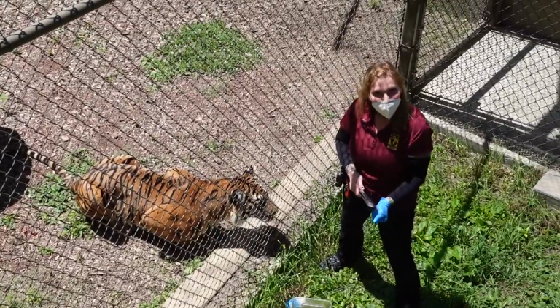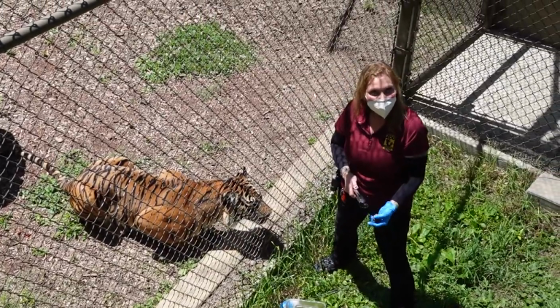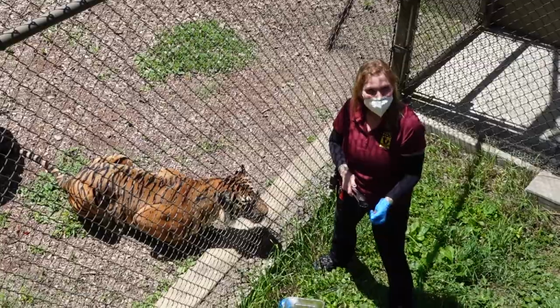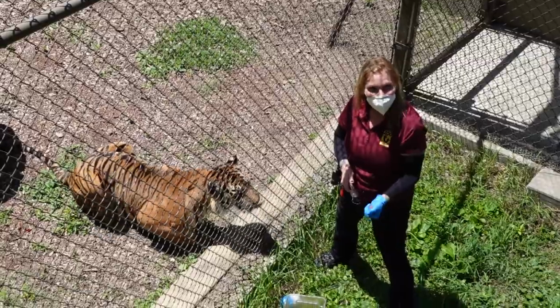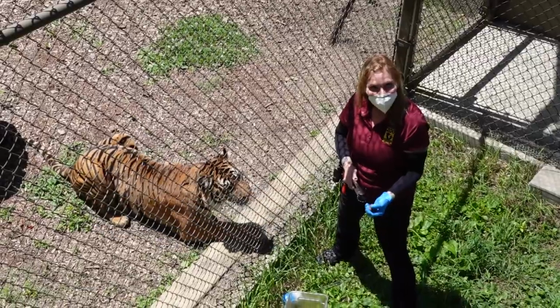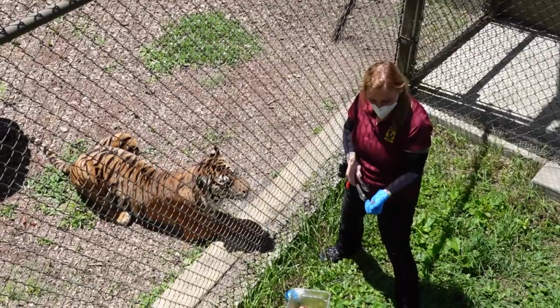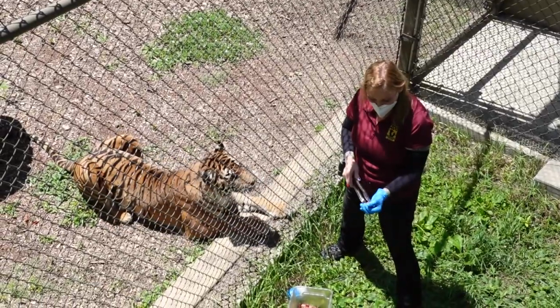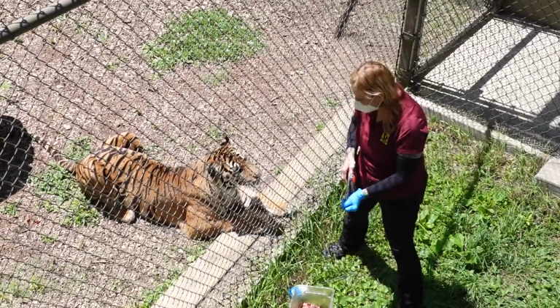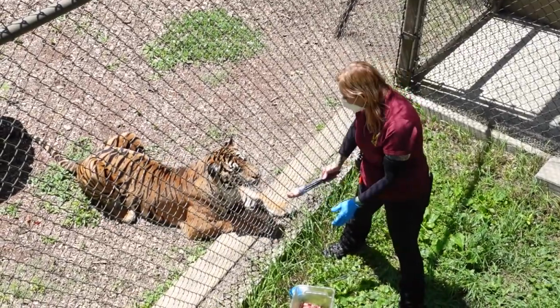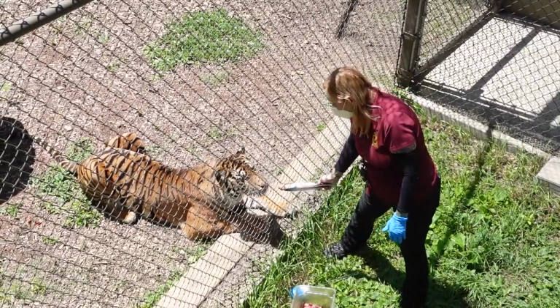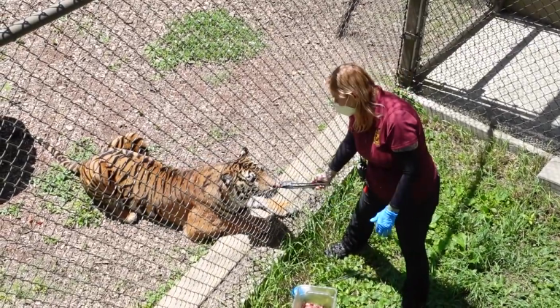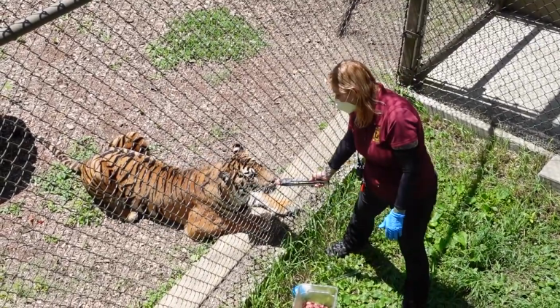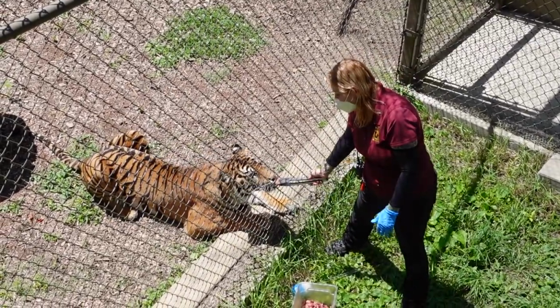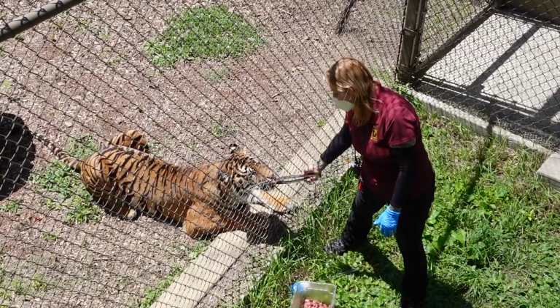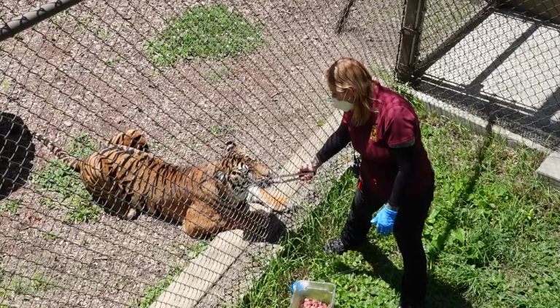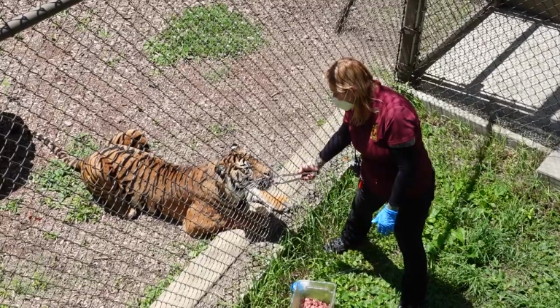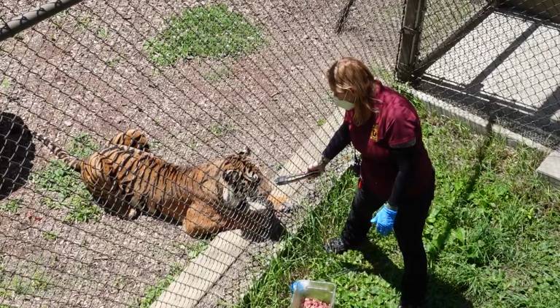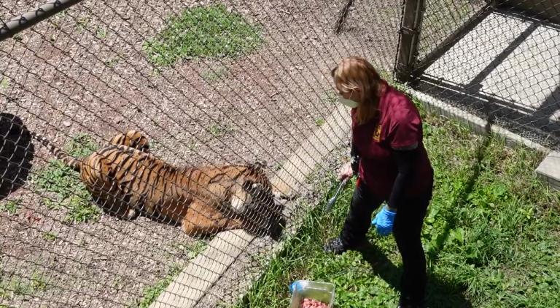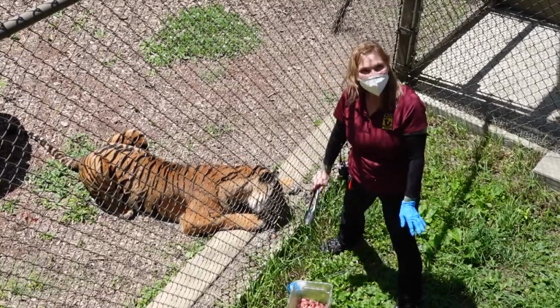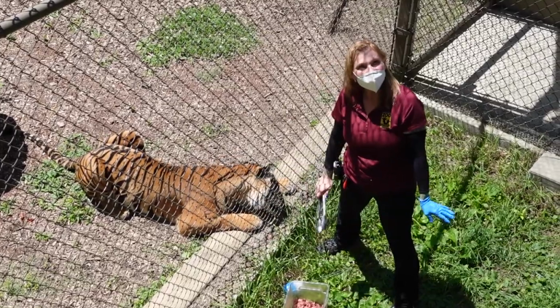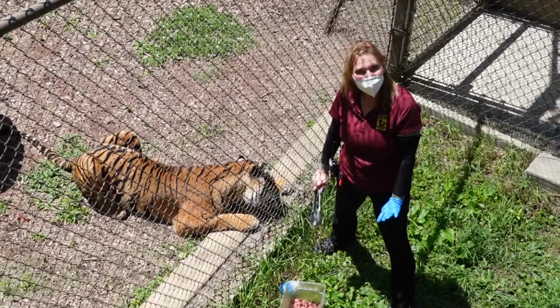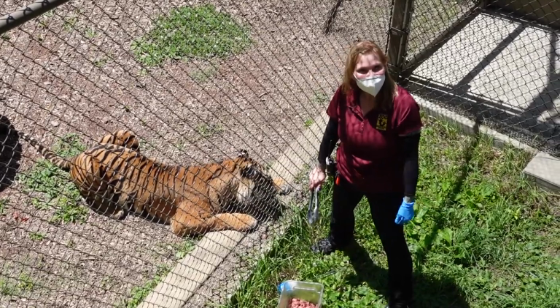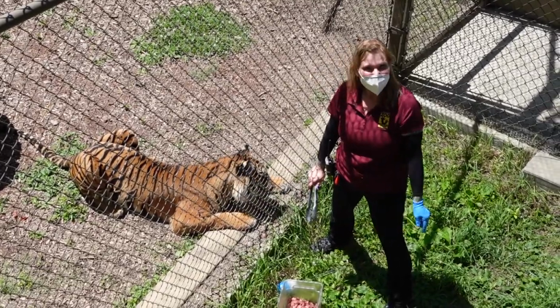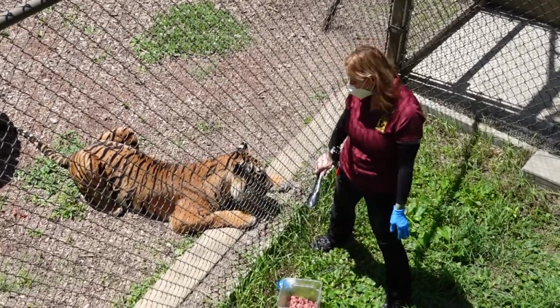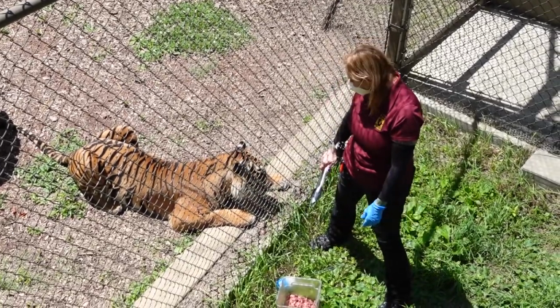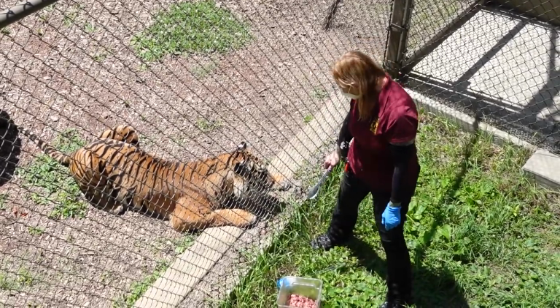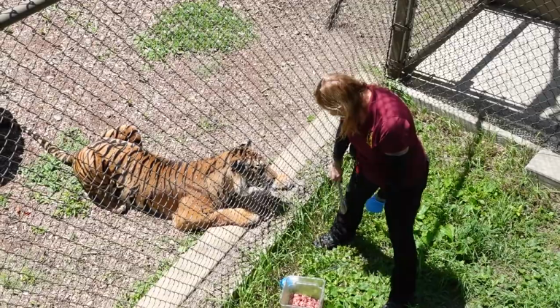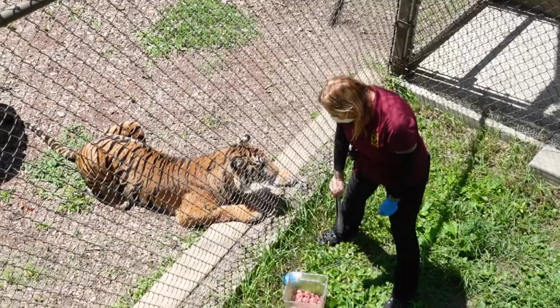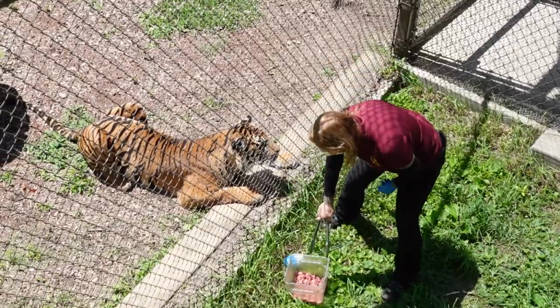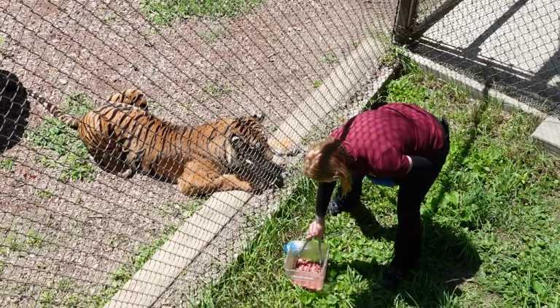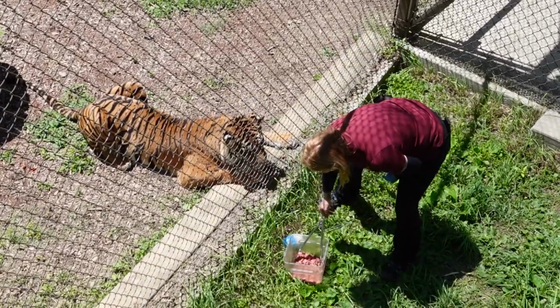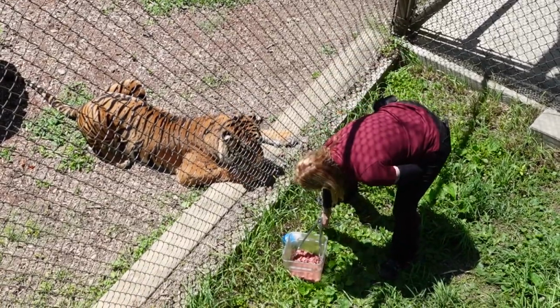And here we are with the beautiful Sumatran tiger, Frances, who they also call Jo. She is about 200 pounds, which is about the size of a Great Dane.